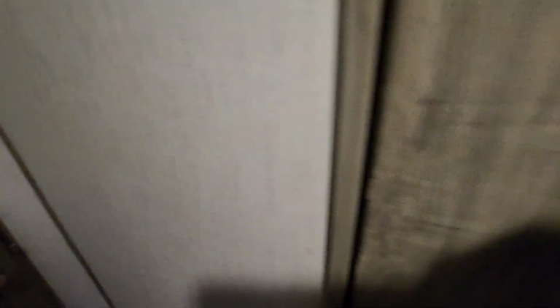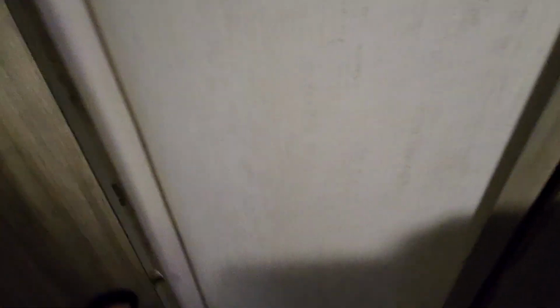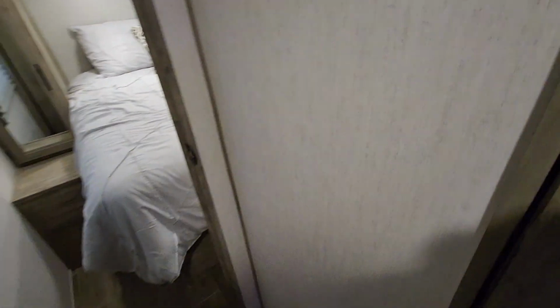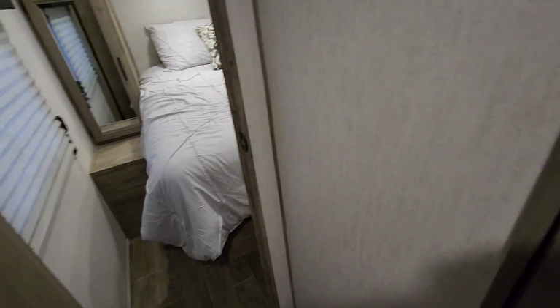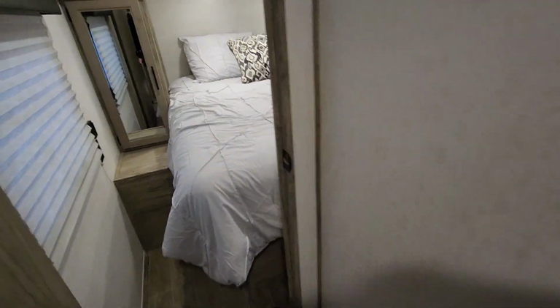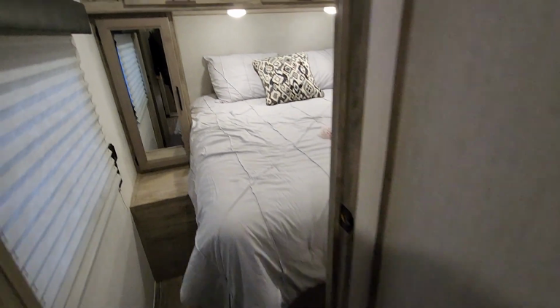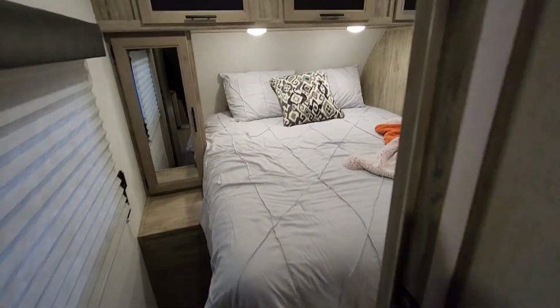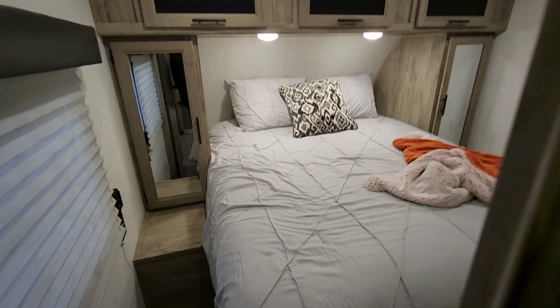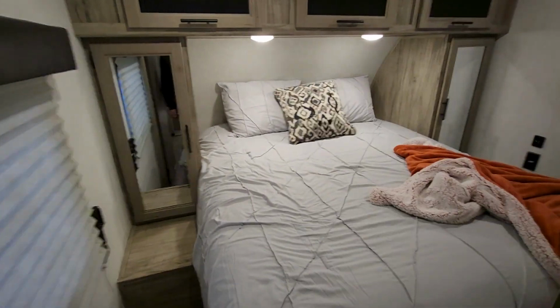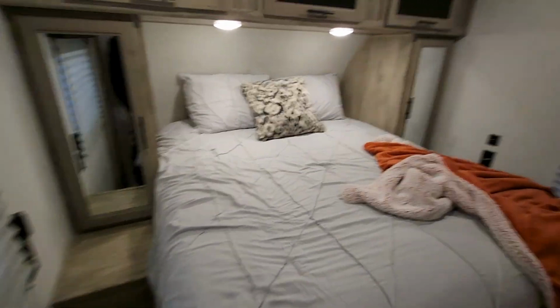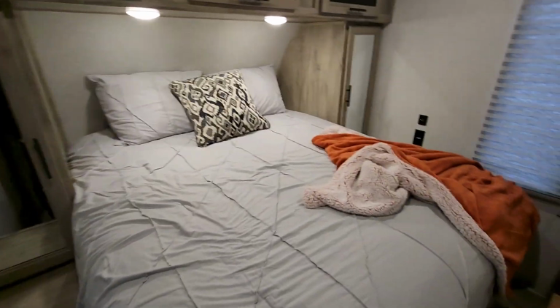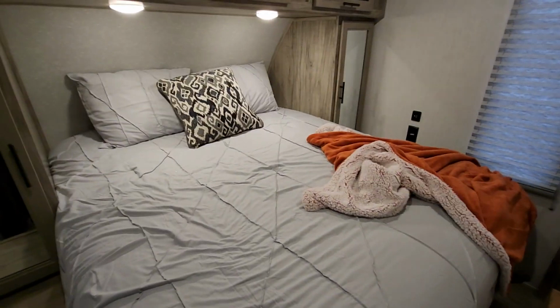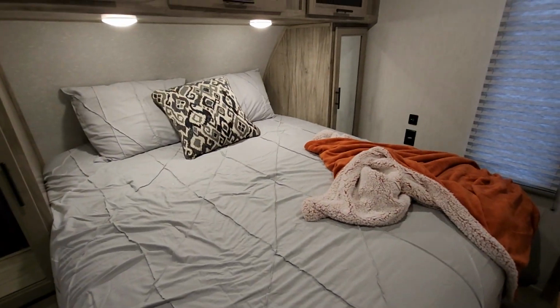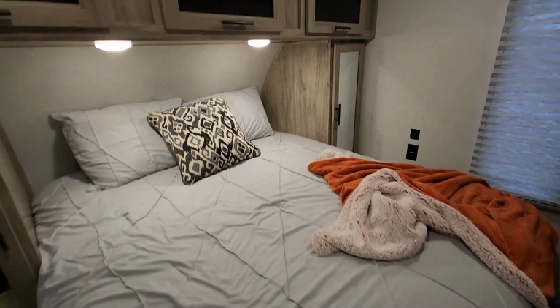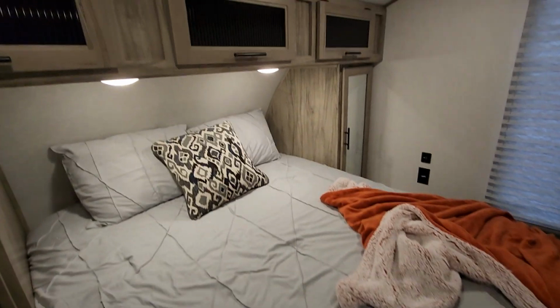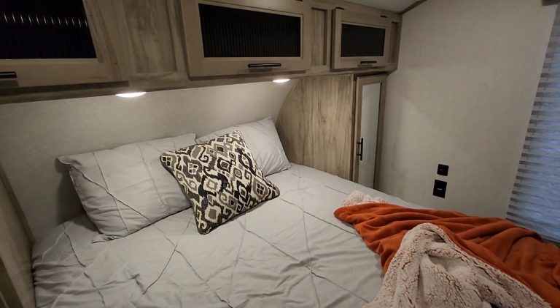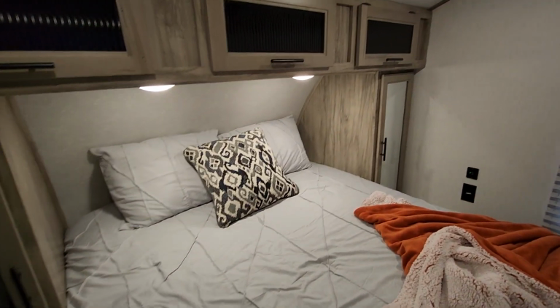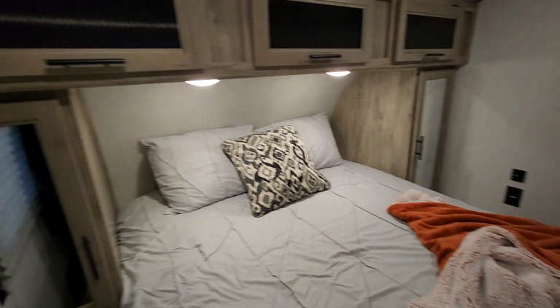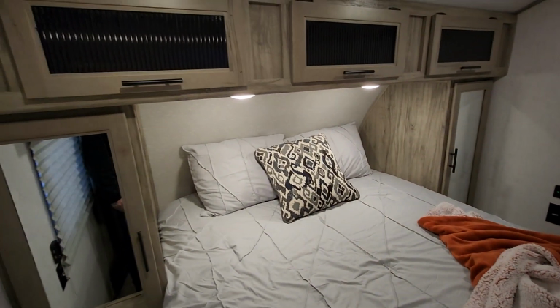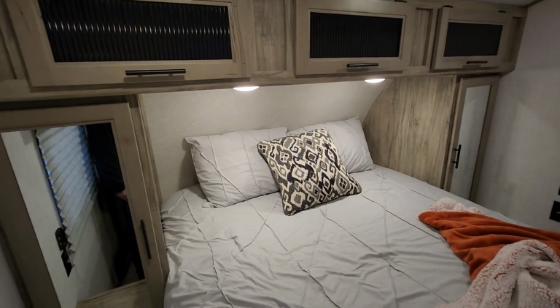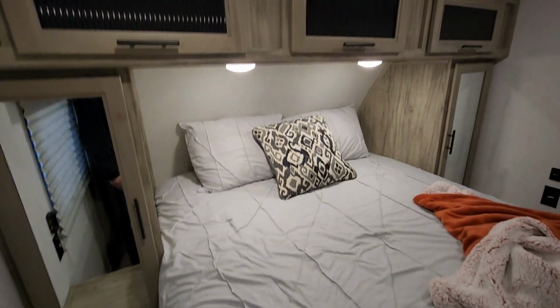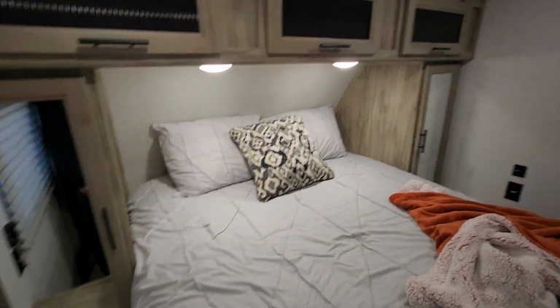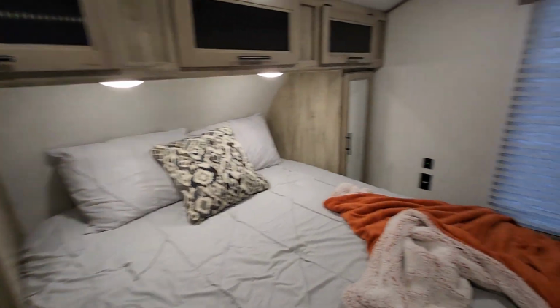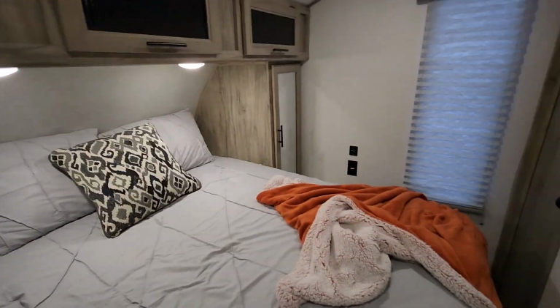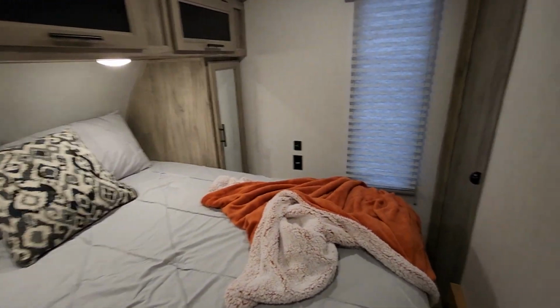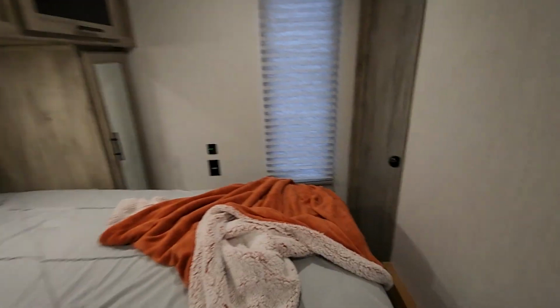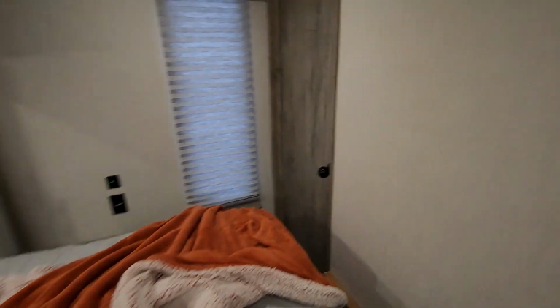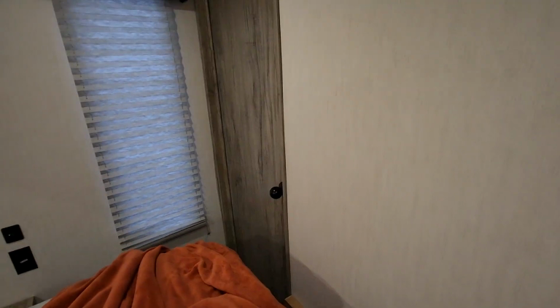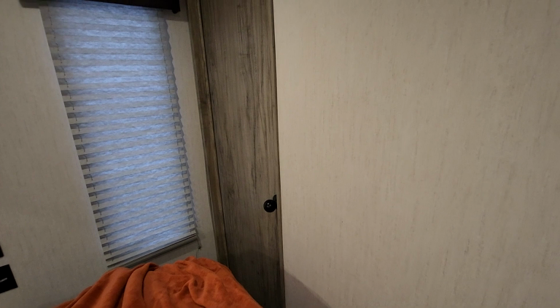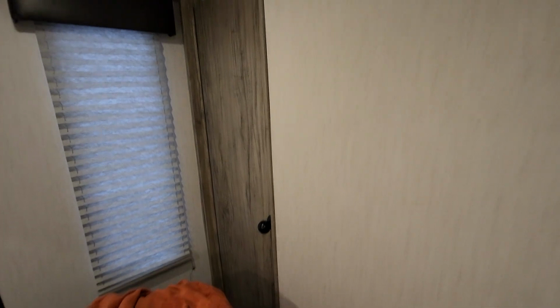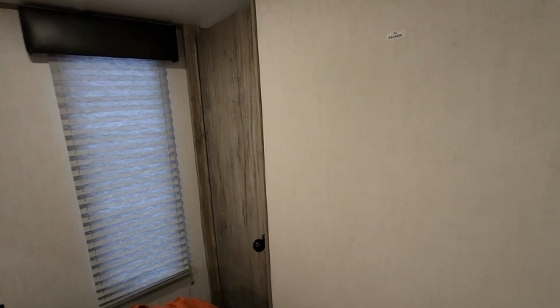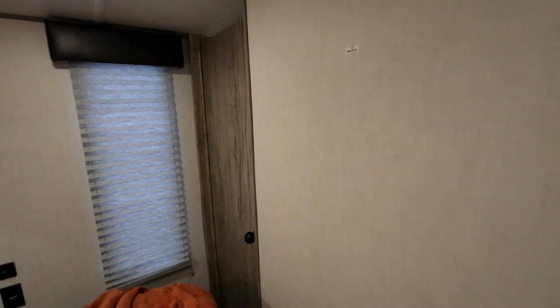Walking into the front bedroom — looks like a camper queen mattress. Storage above and on the sides of the bed, and again separate access to the bathroom.